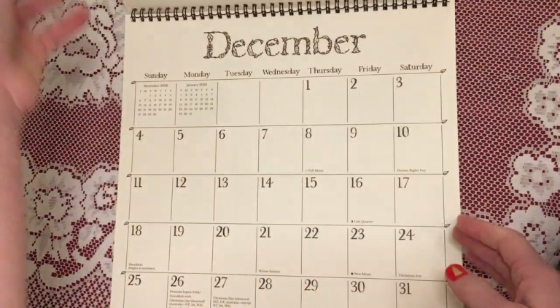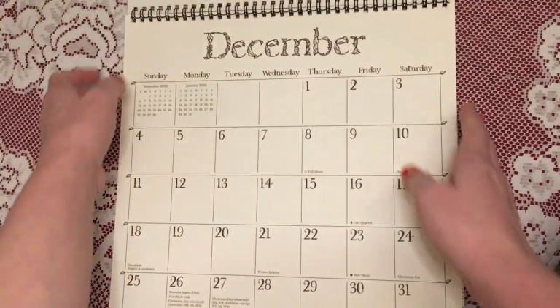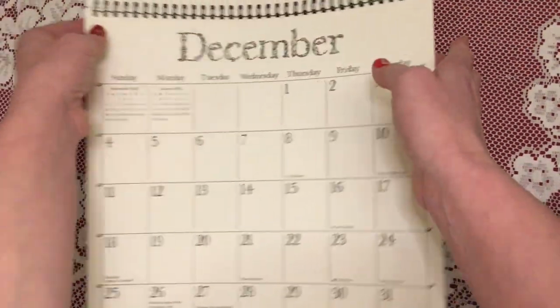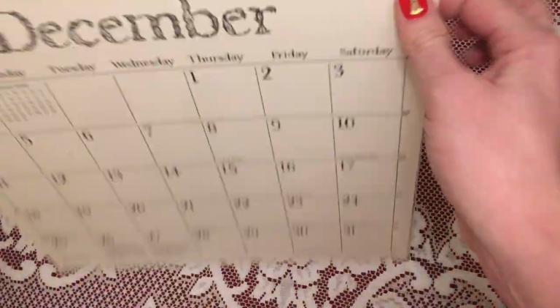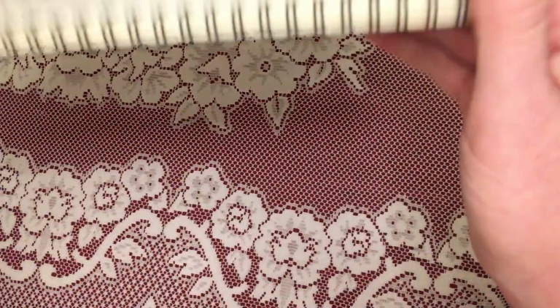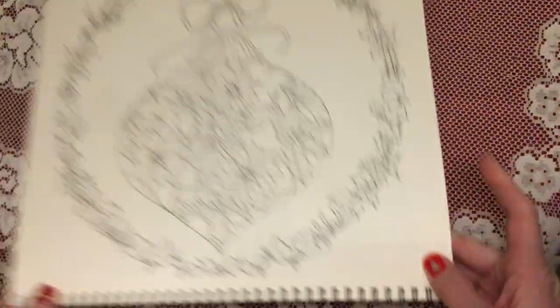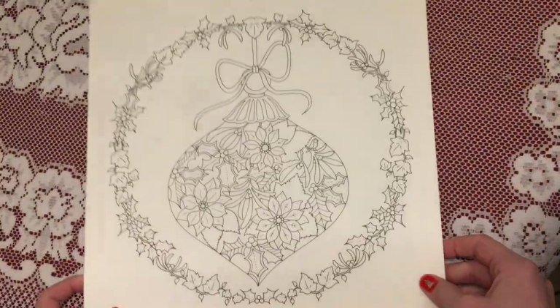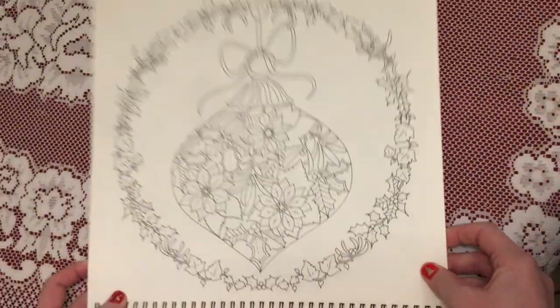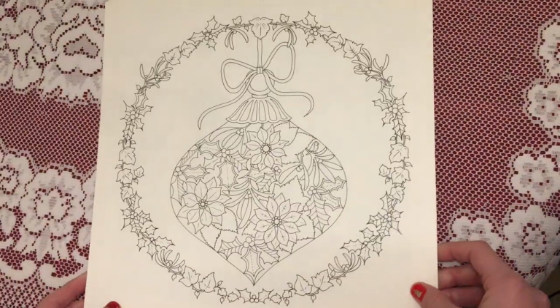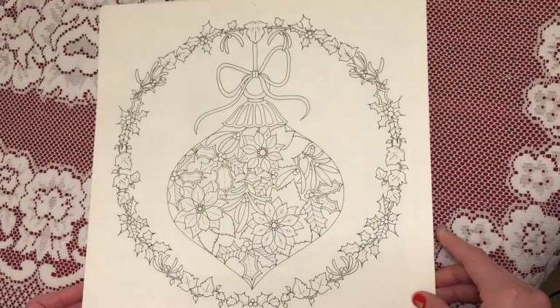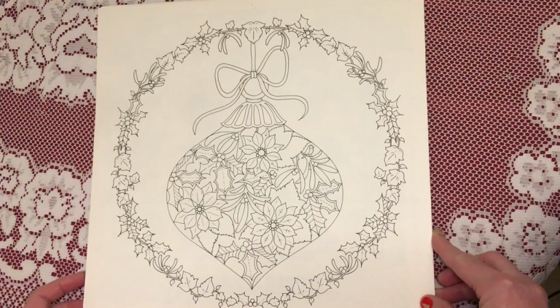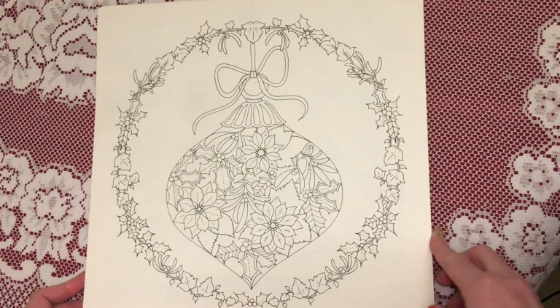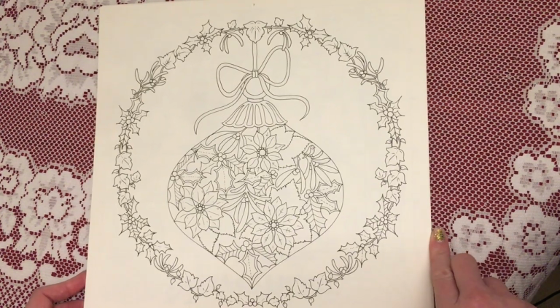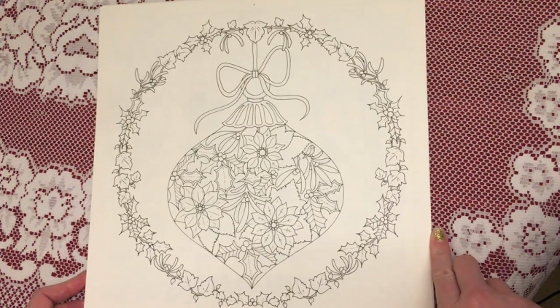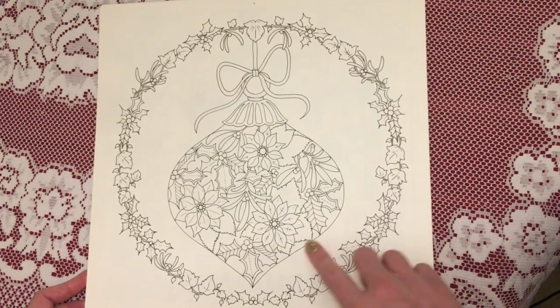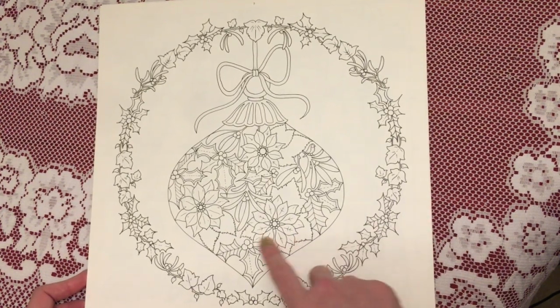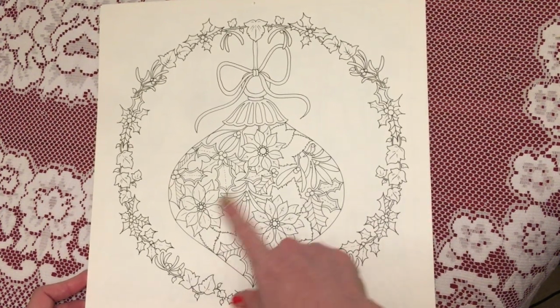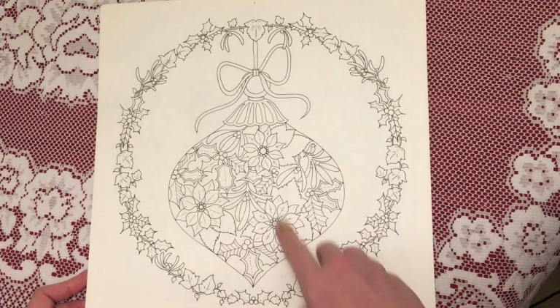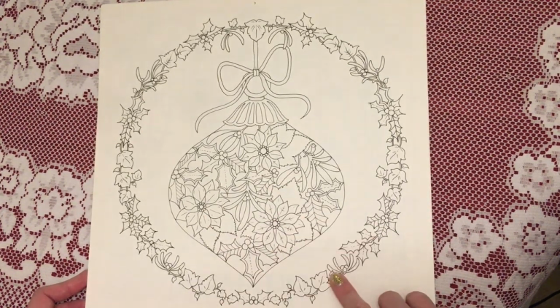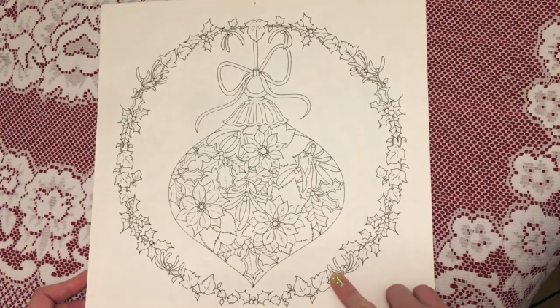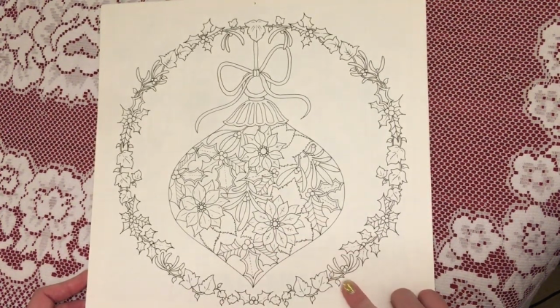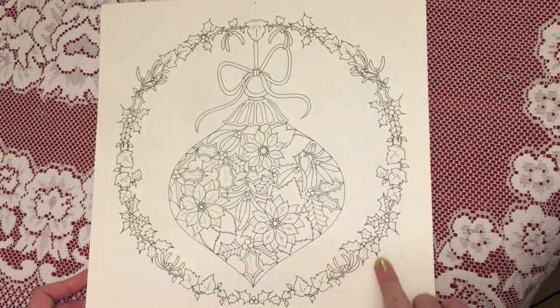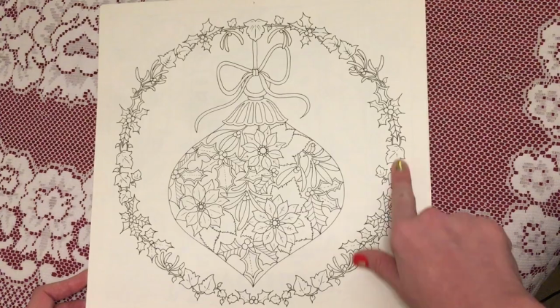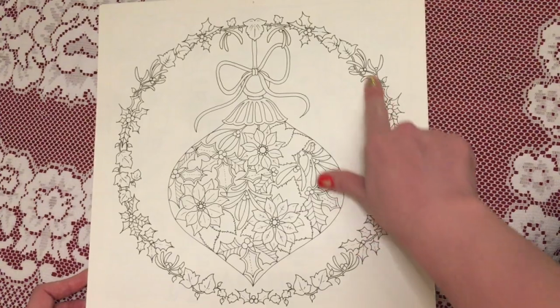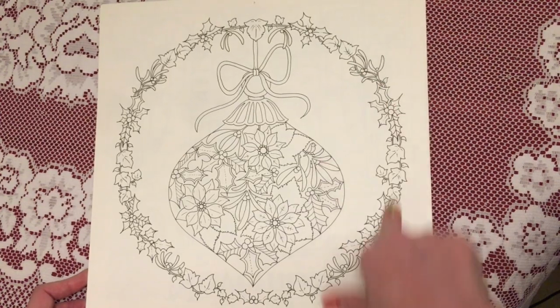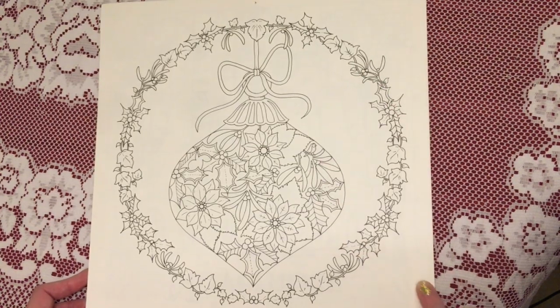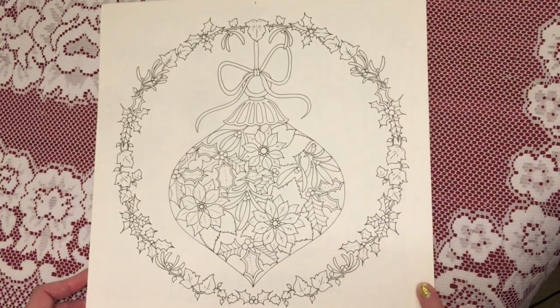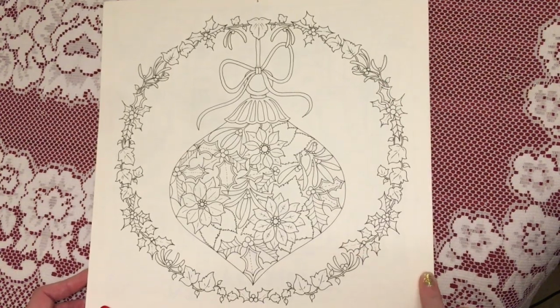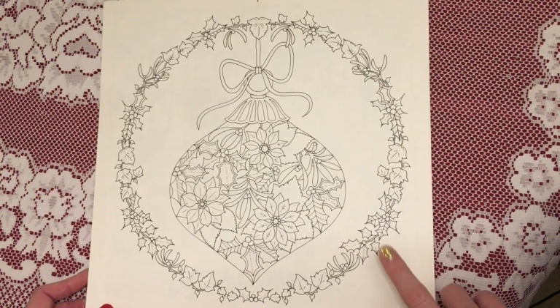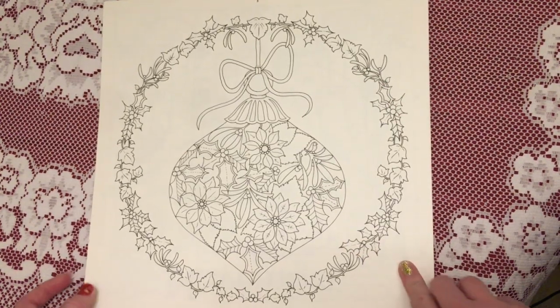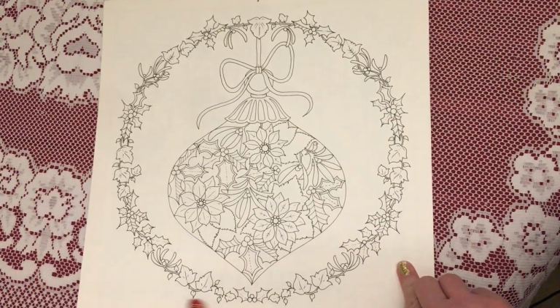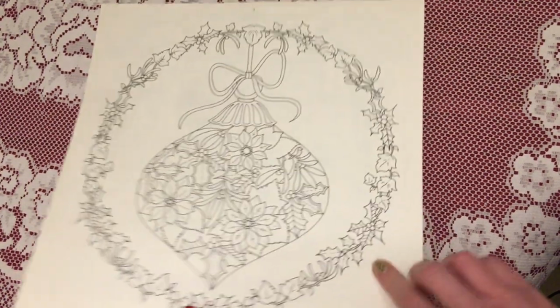And then for December we have a Christmas ball with what looks like some poinsettias inside and some holly and mistletoe around the edge. So that'll be a fun one to do for Christmas.